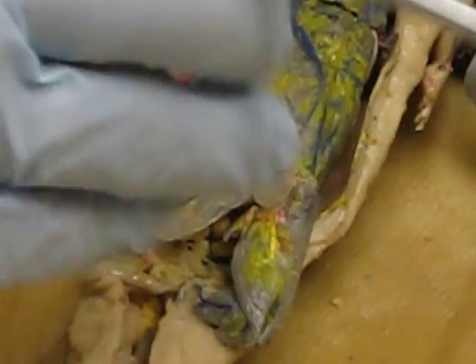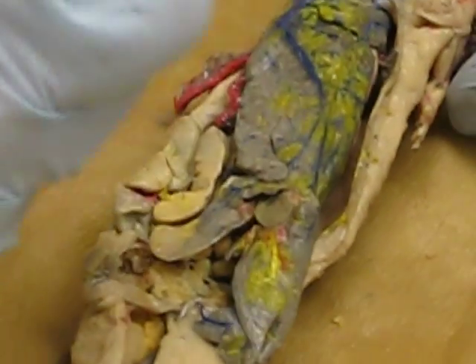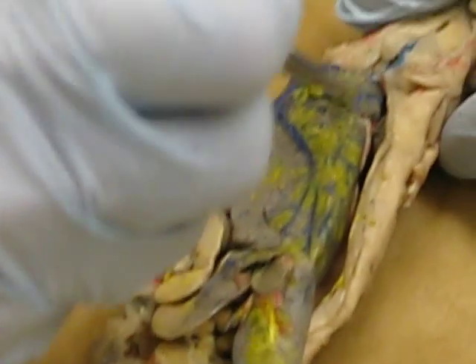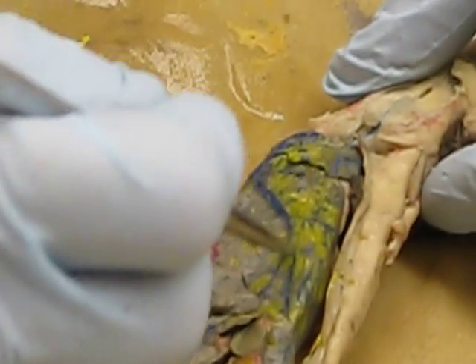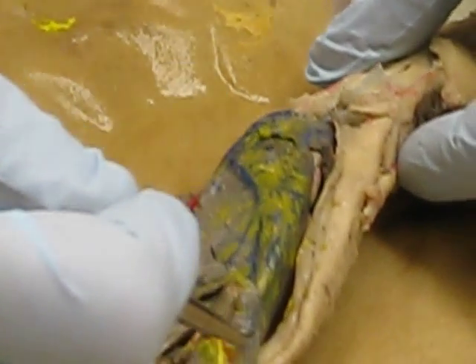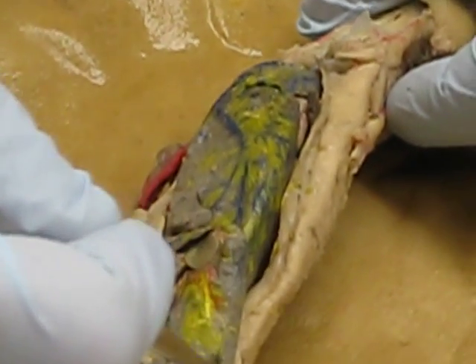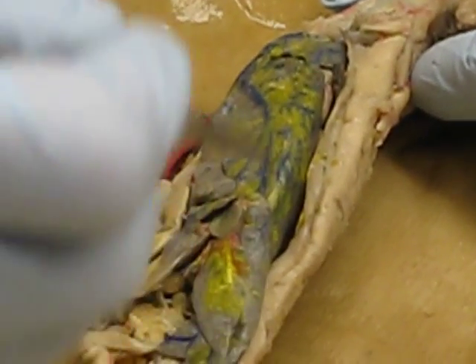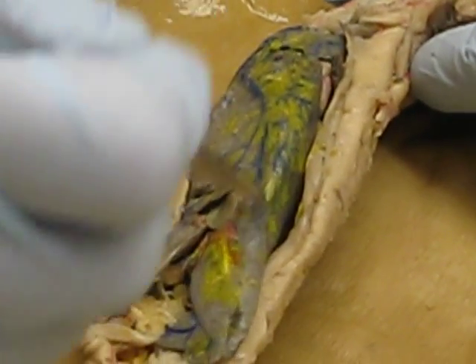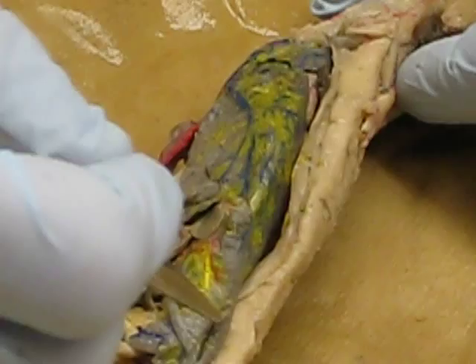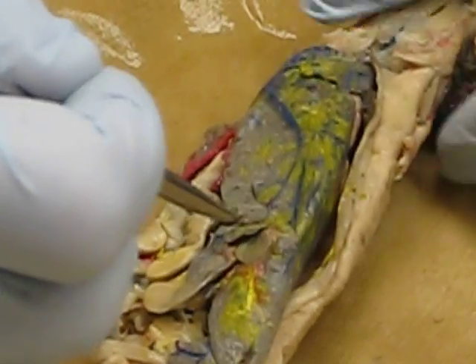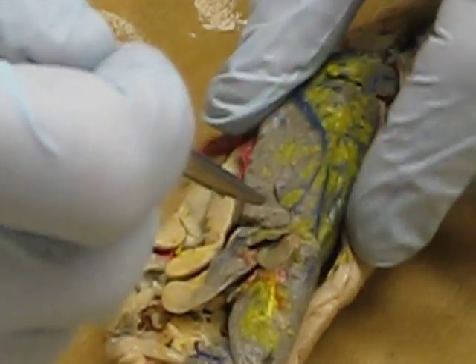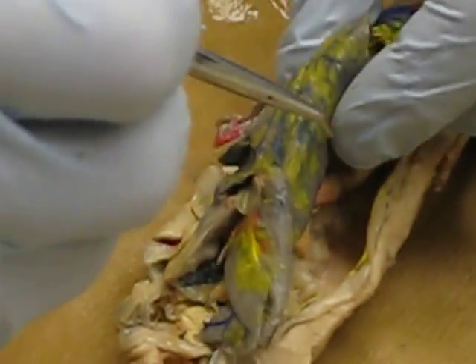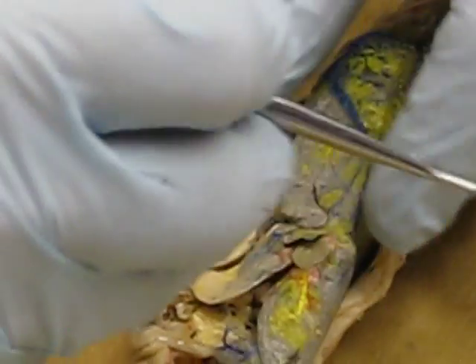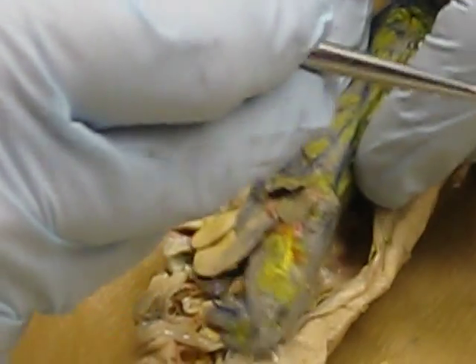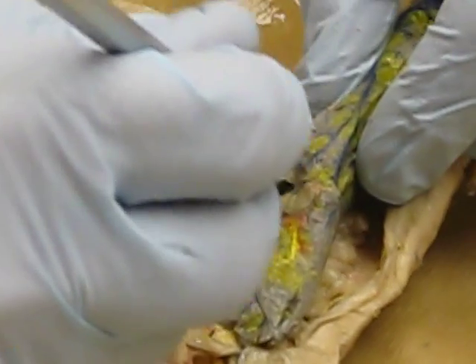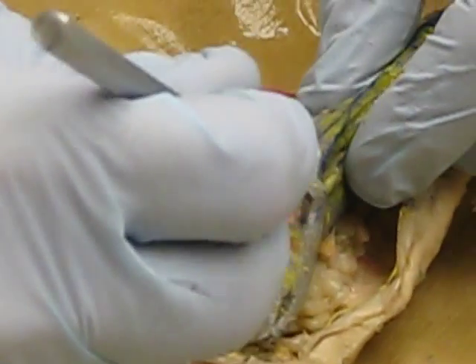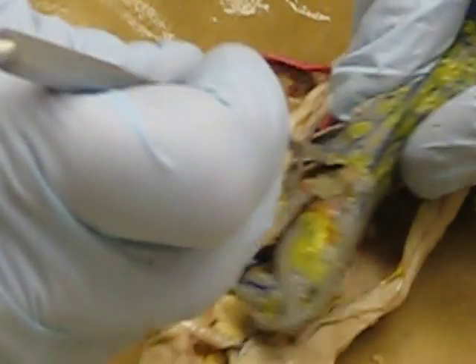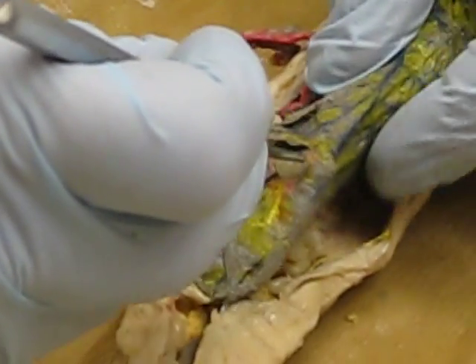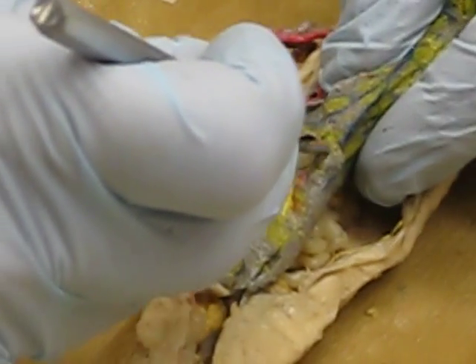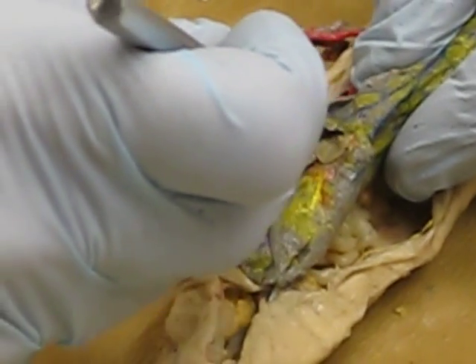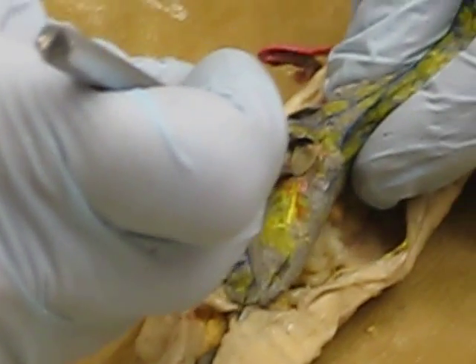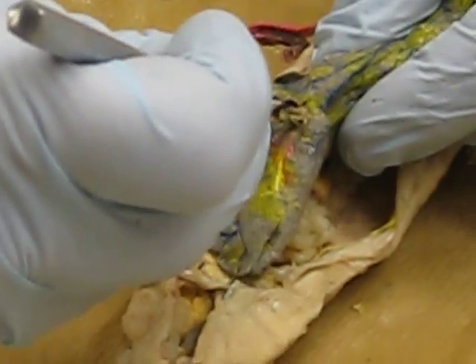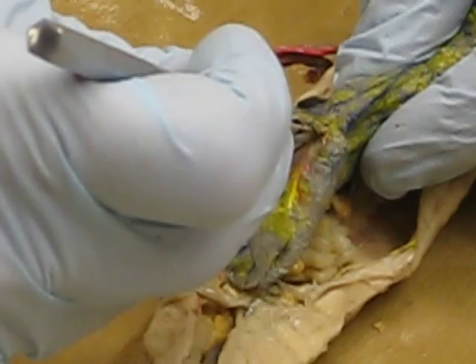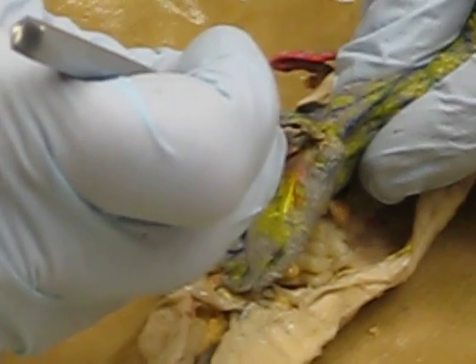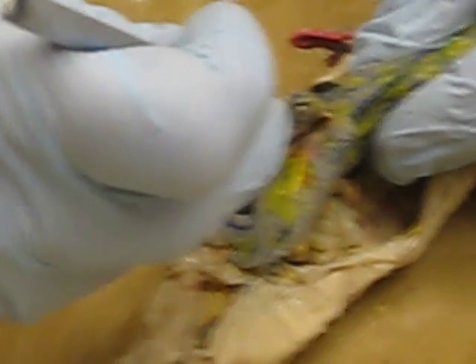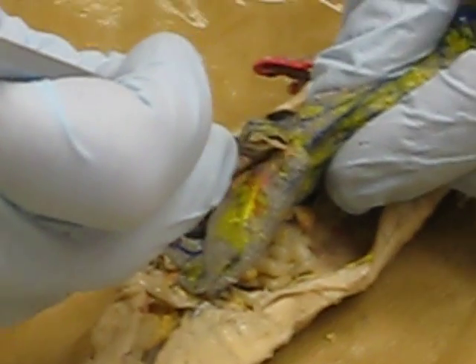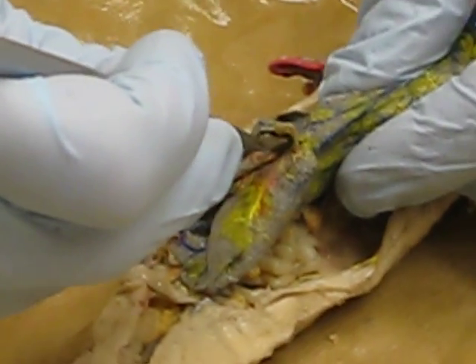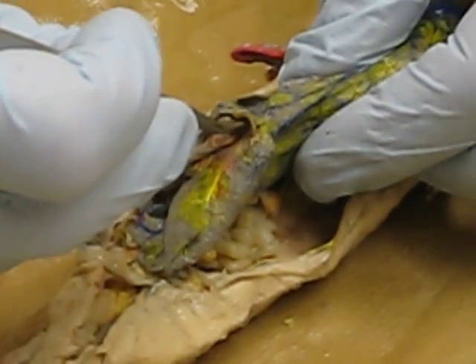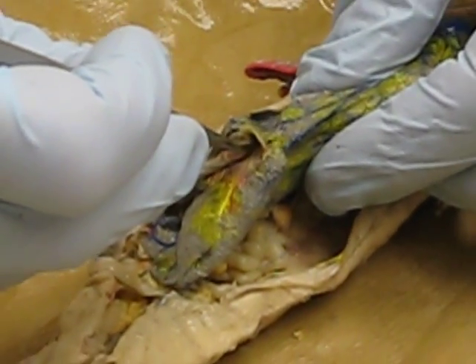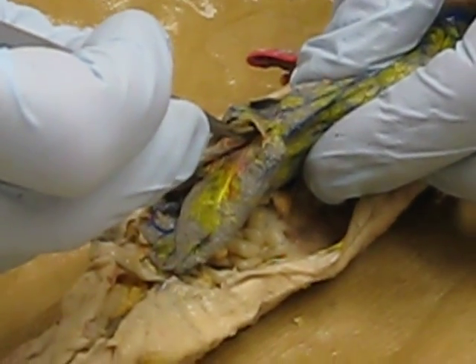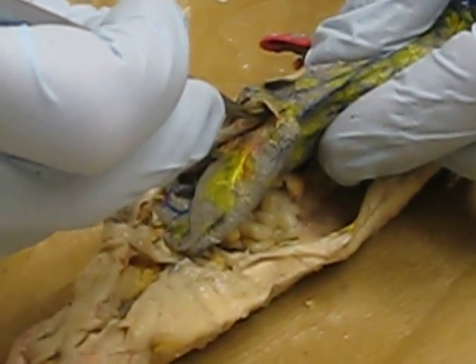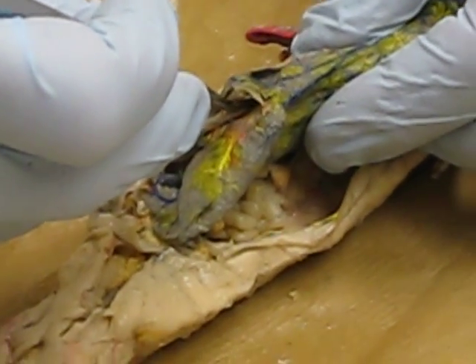Here we see the liver — a very large organ, proving that Necturus evolved in Ireland. We have this little gallbladder right here, which may or may not be green depending on your animal.